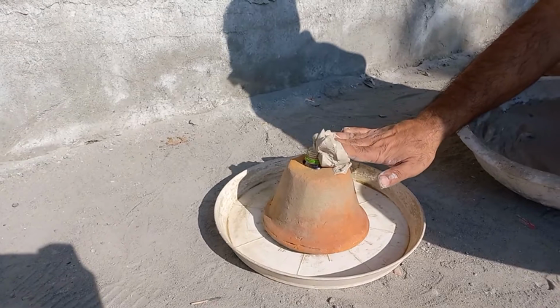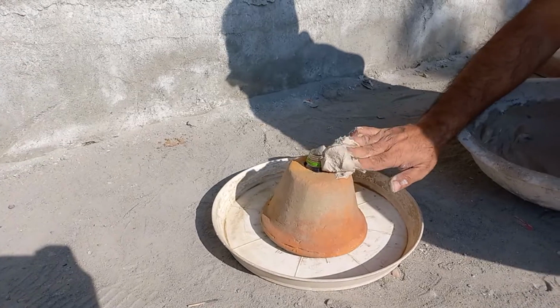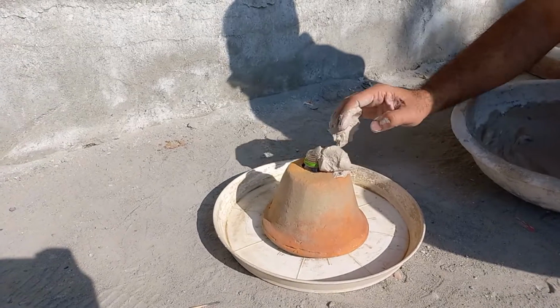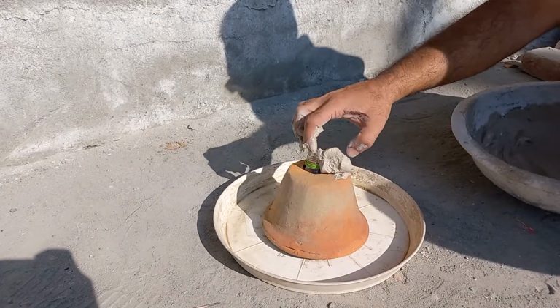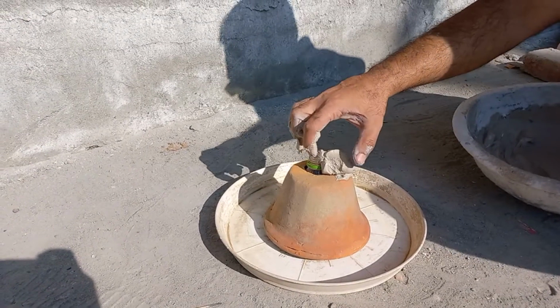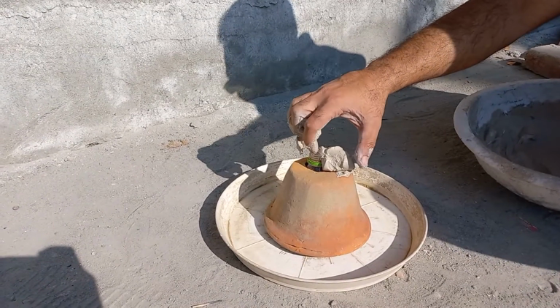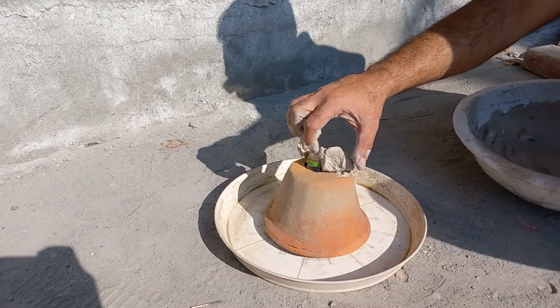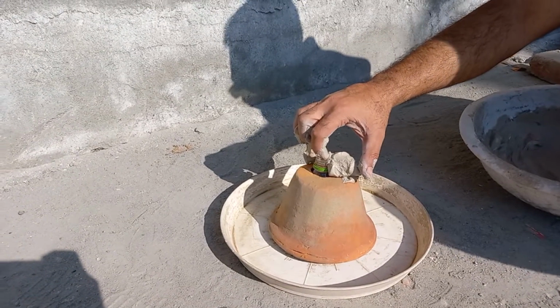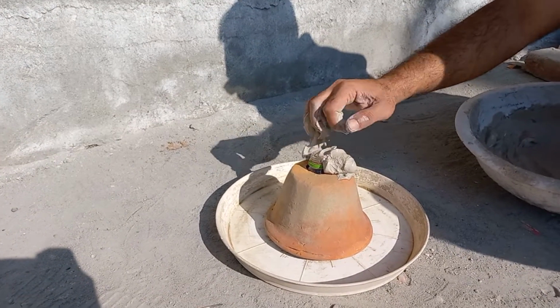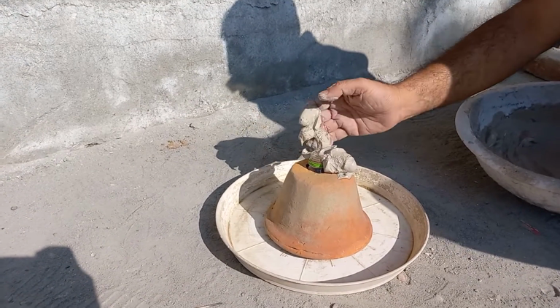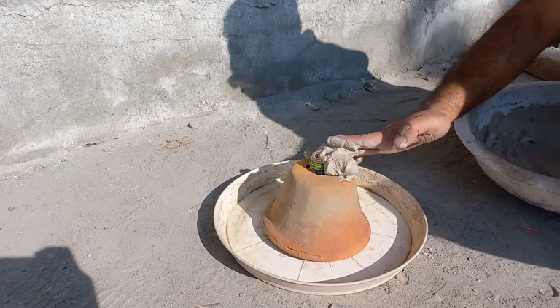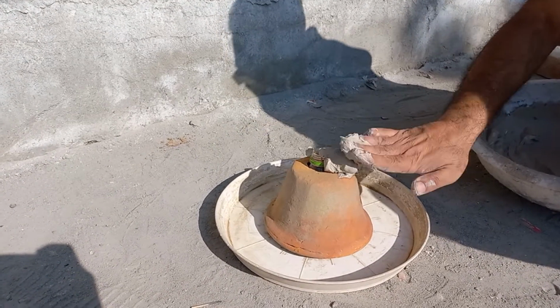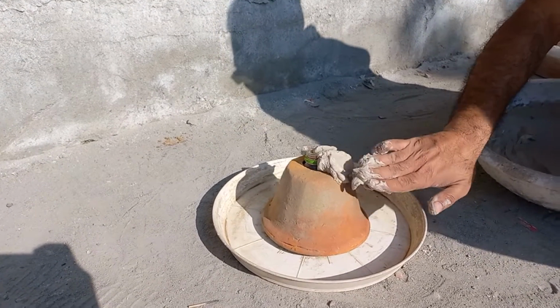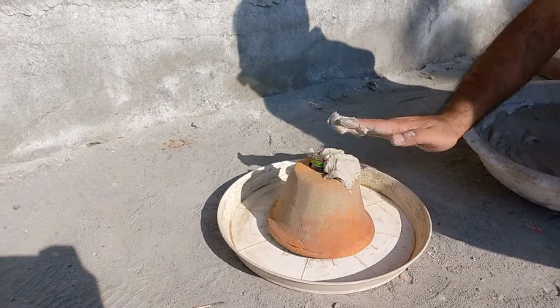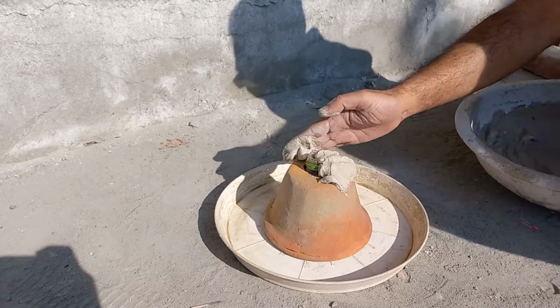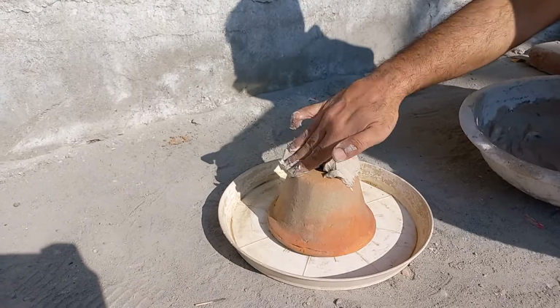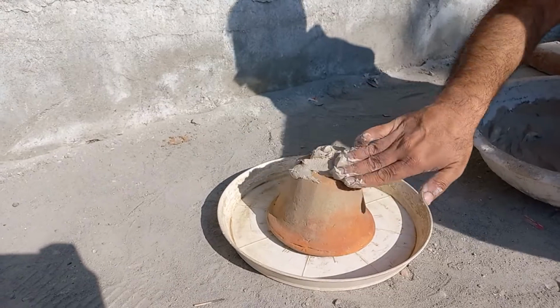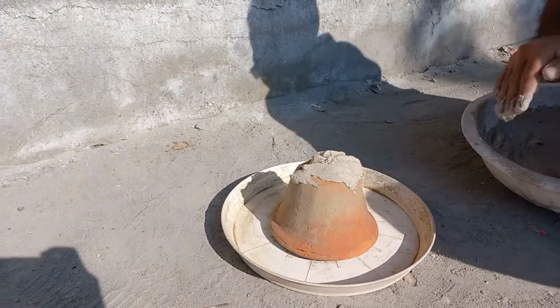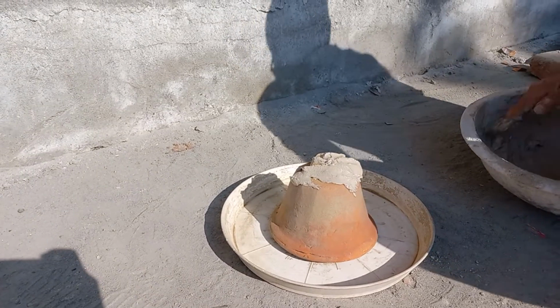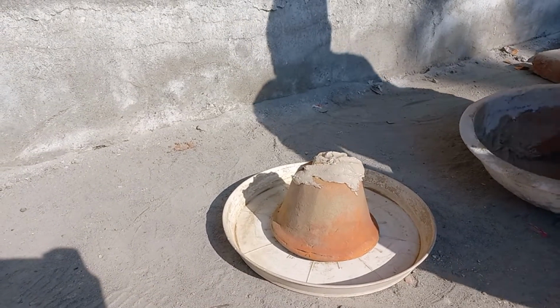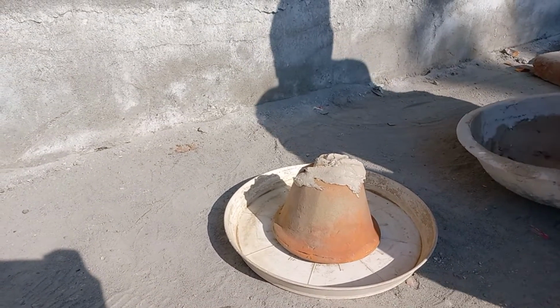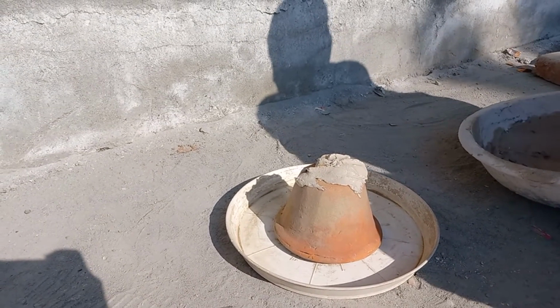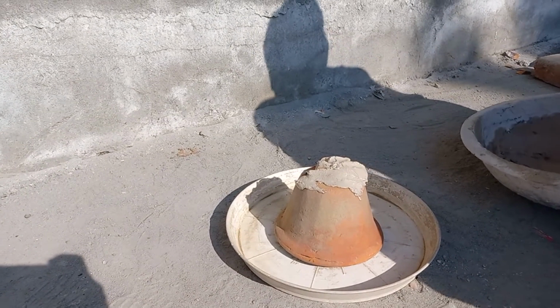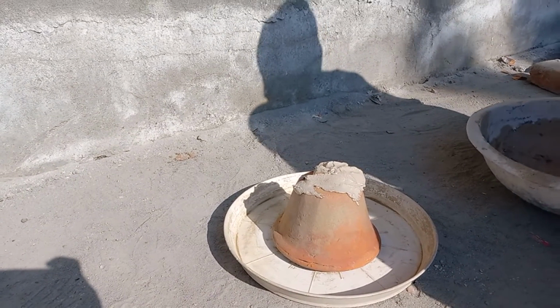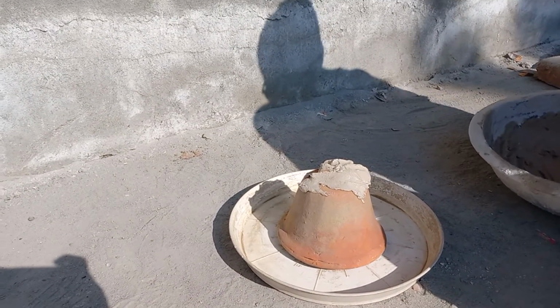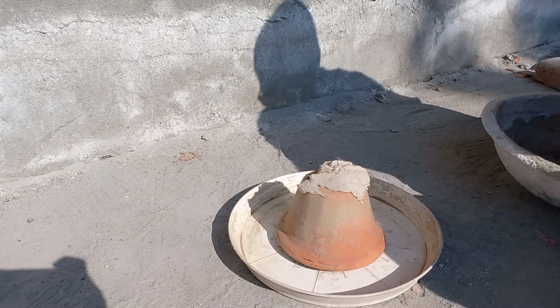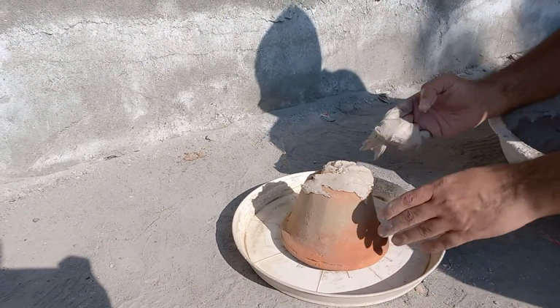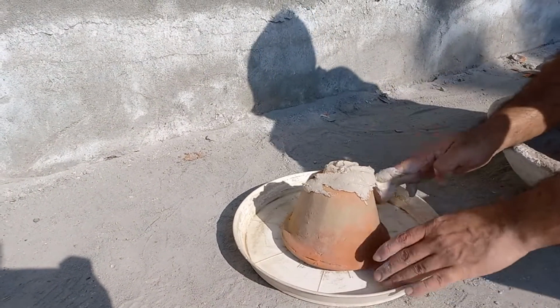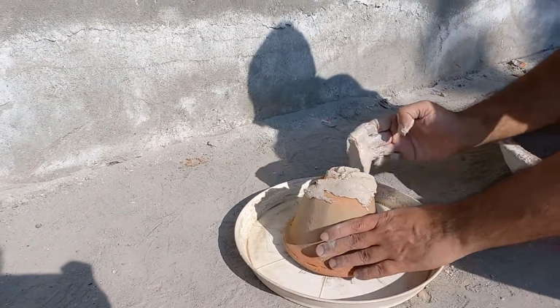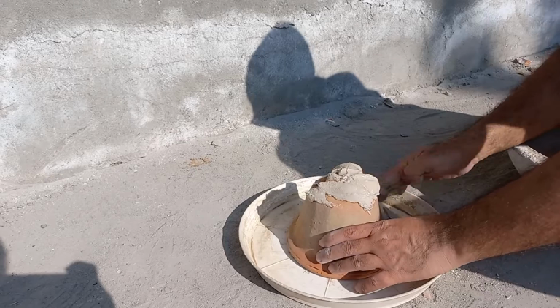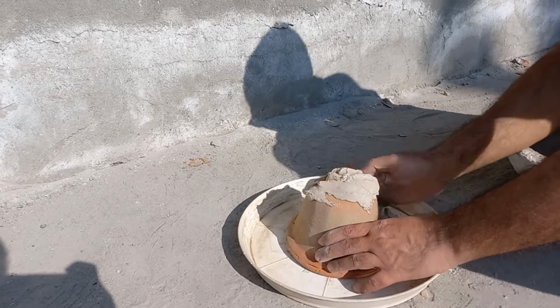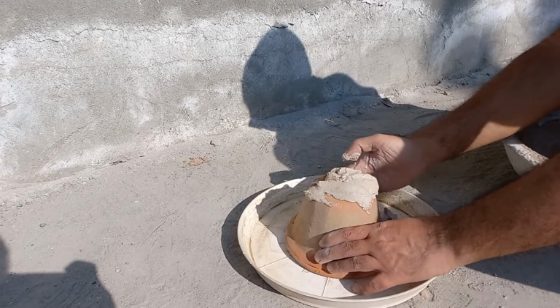Since POP work was going on at our house, we thought we could use POP to make the volcano. You can however use anything available to you like paper mache, flour dough, etc.